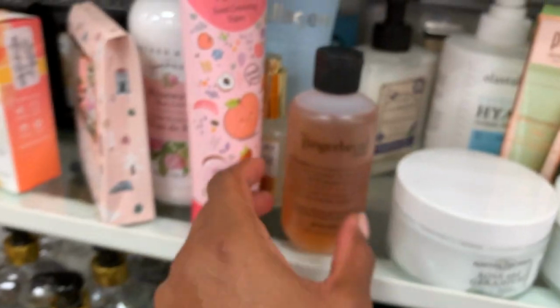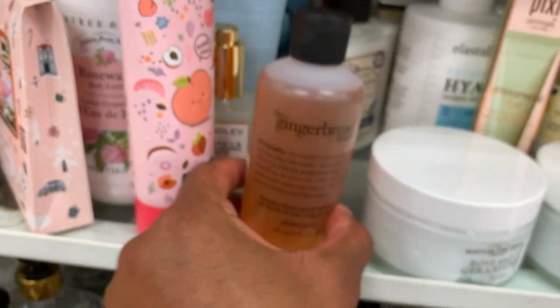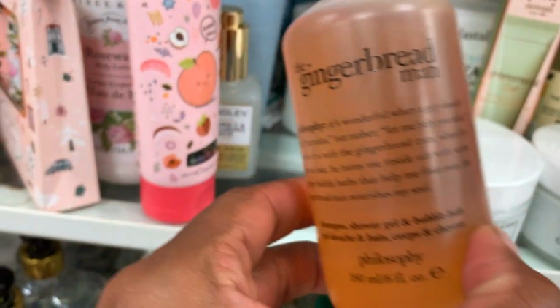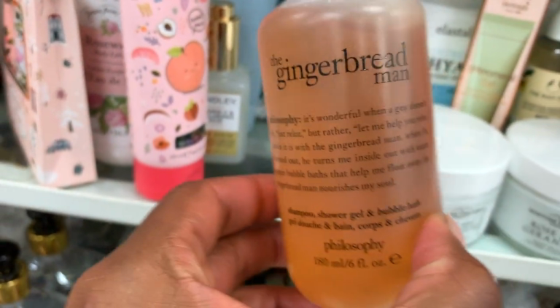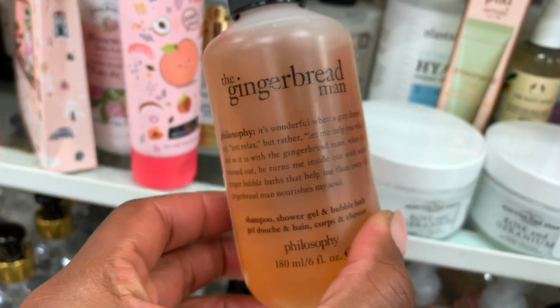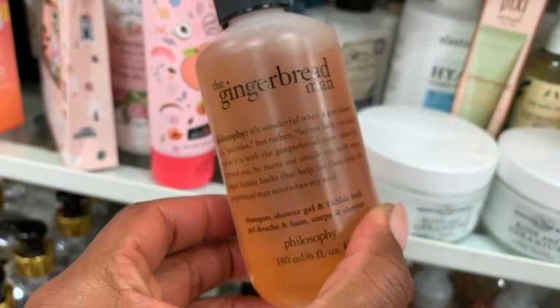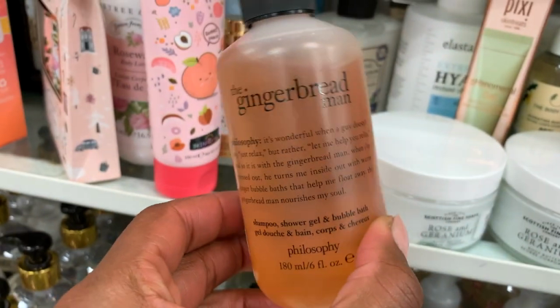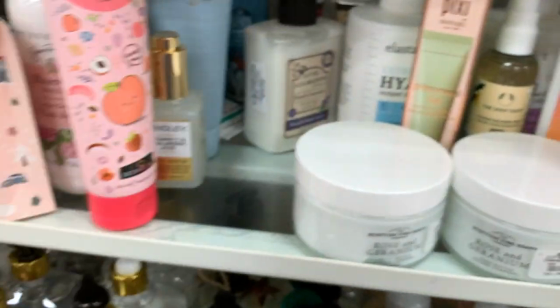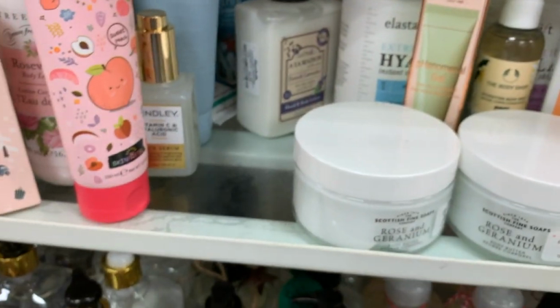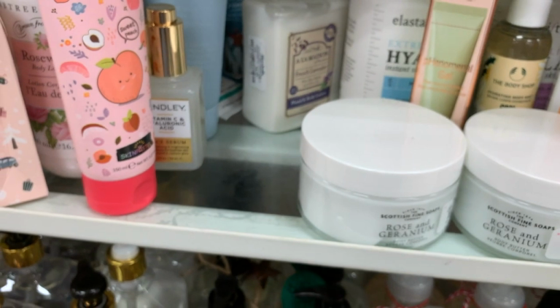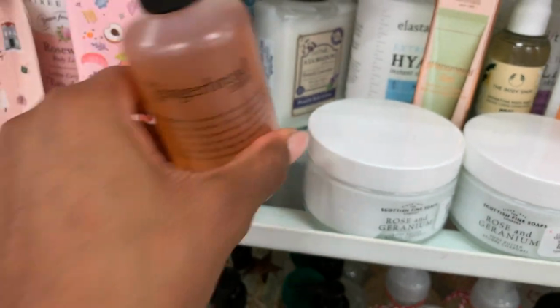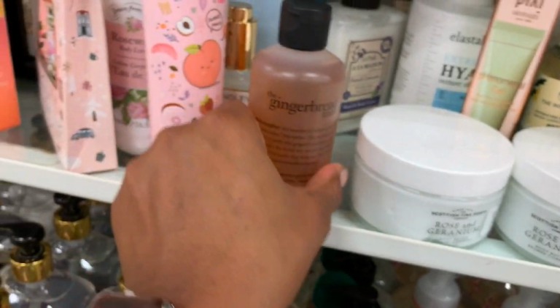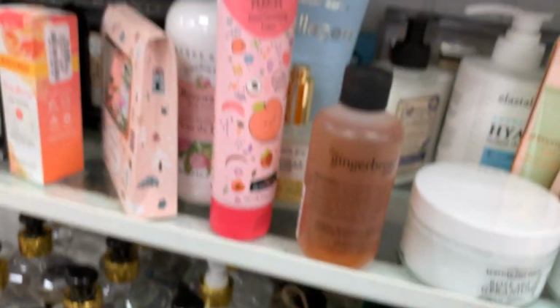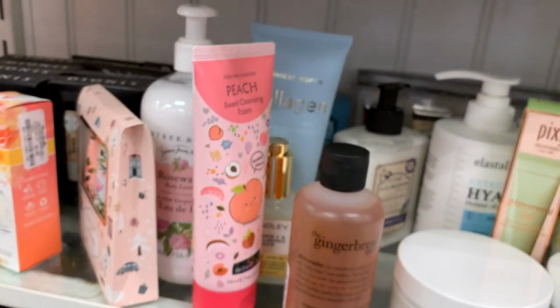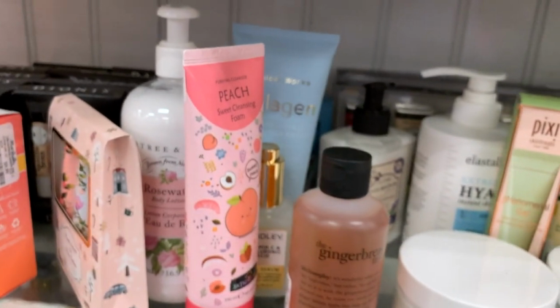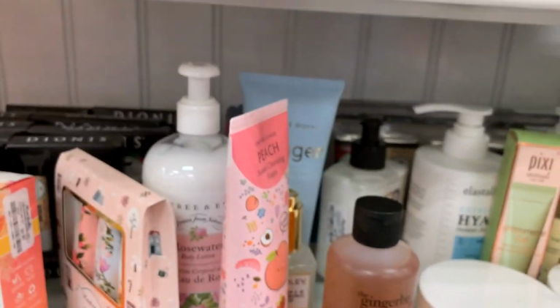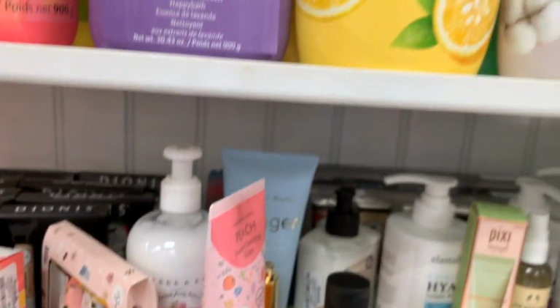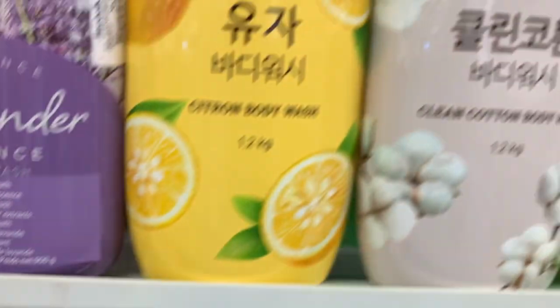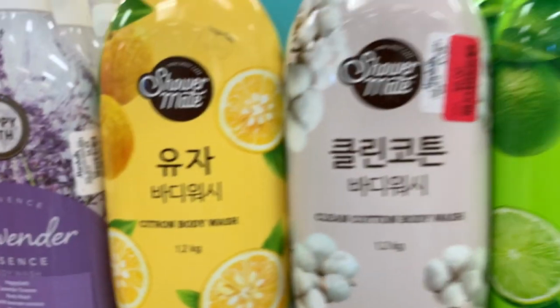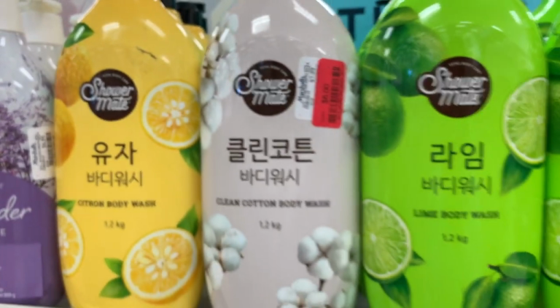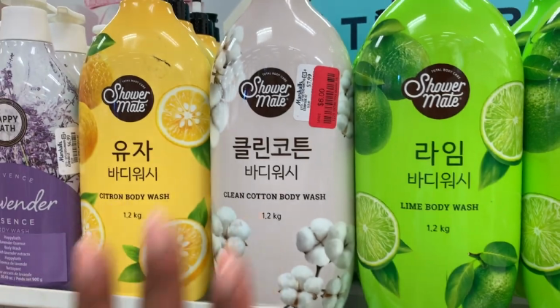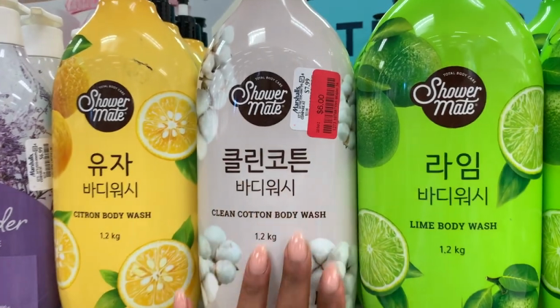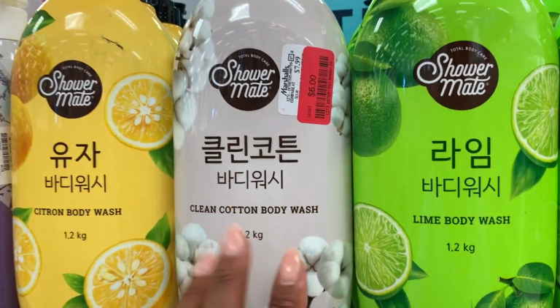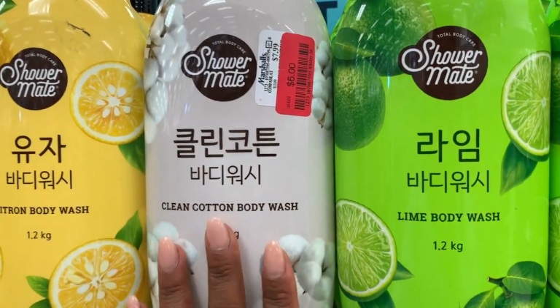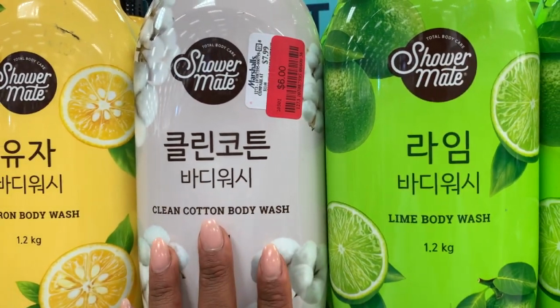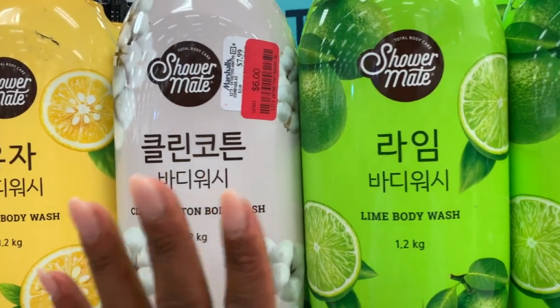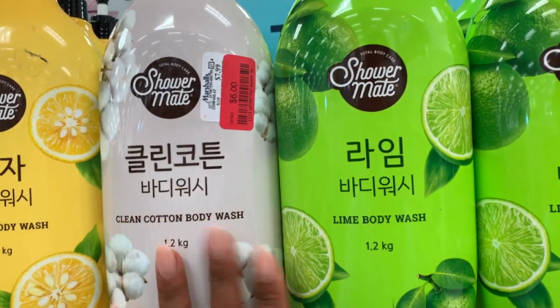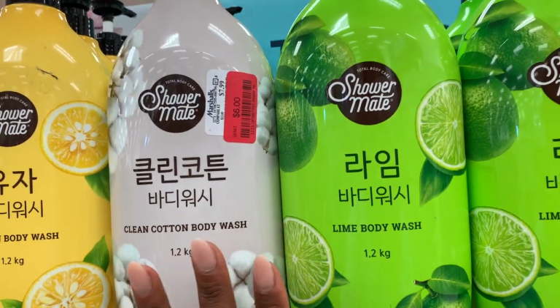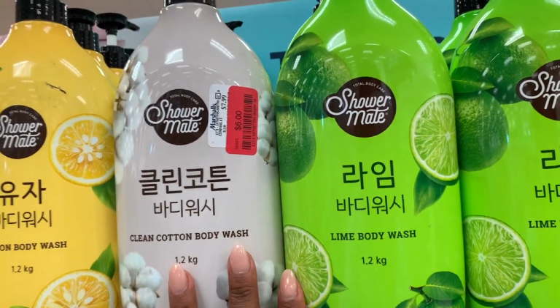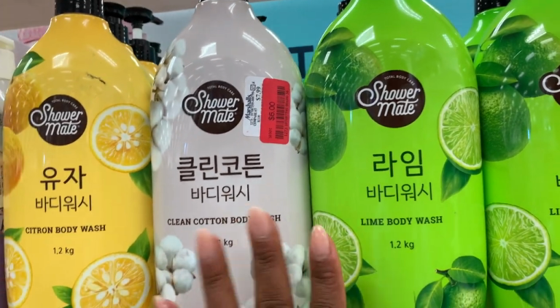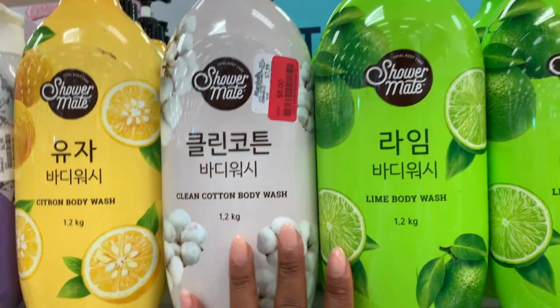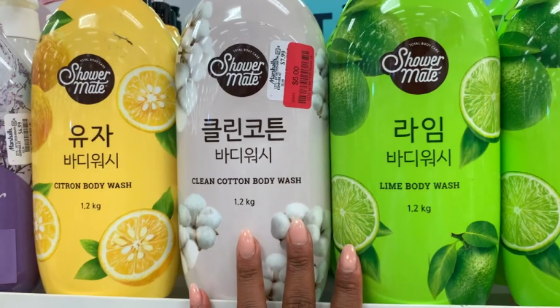Oh look at this — the gingerbread man! Smells yummy. These actually smell really bomb but the formula leaves something to be desired.